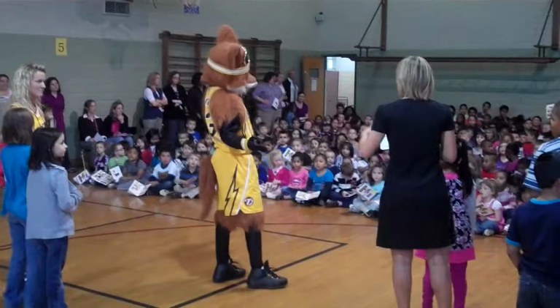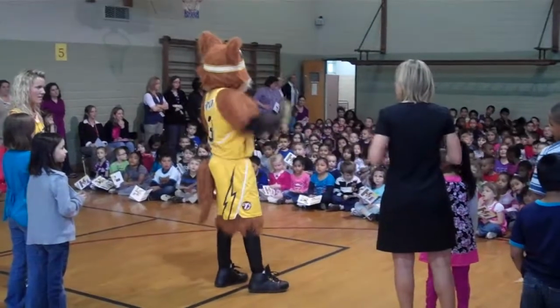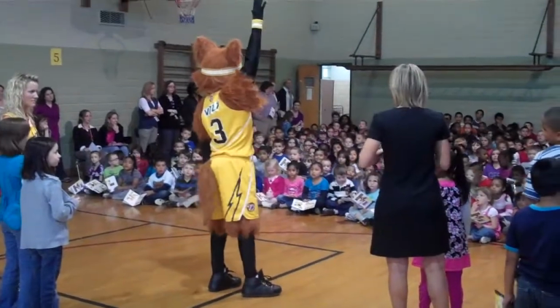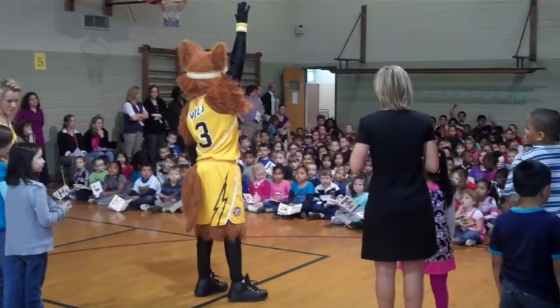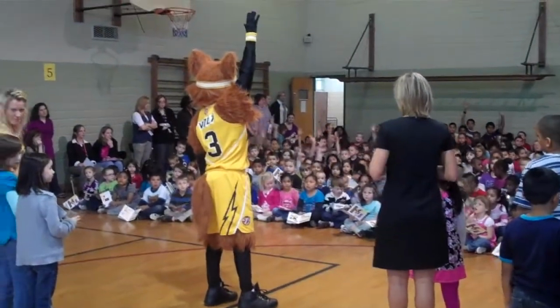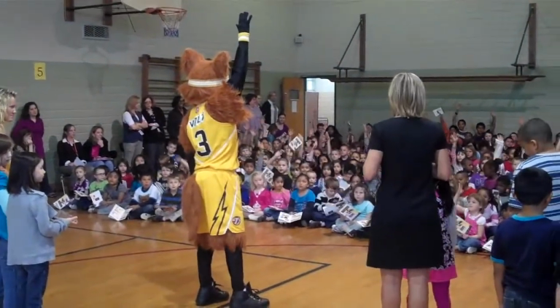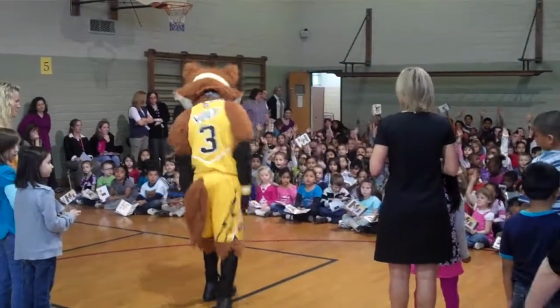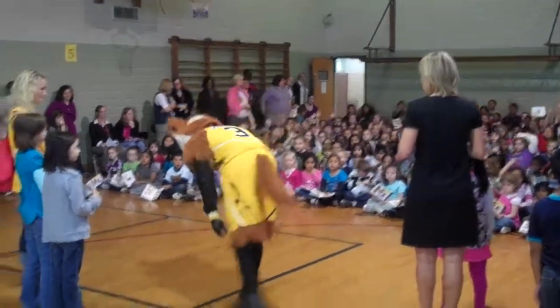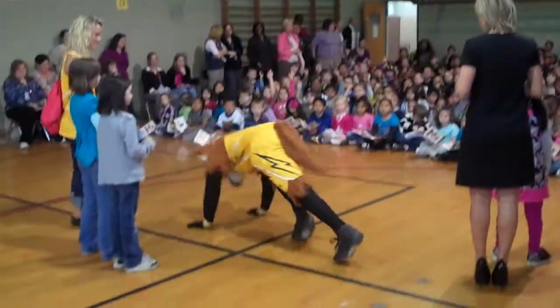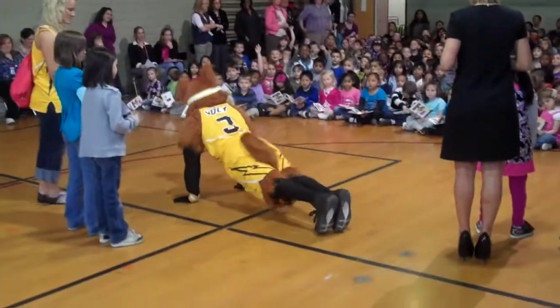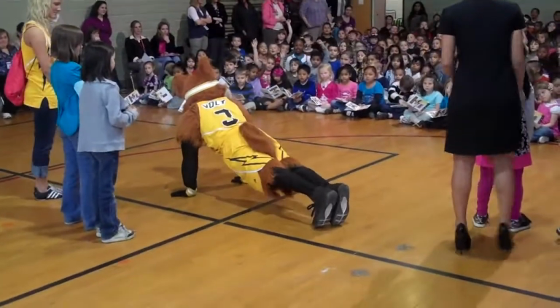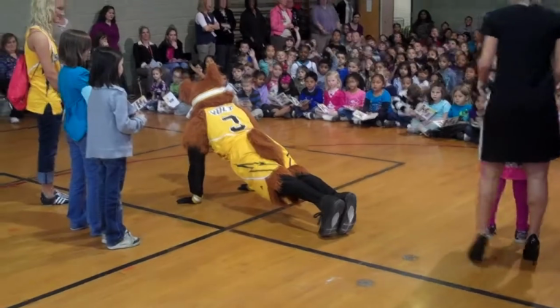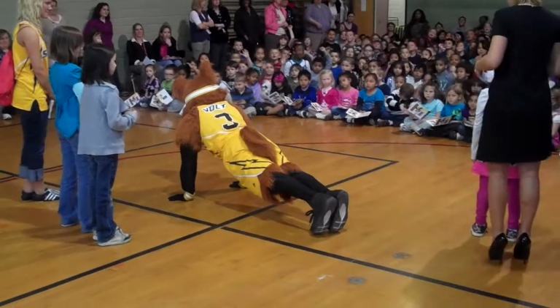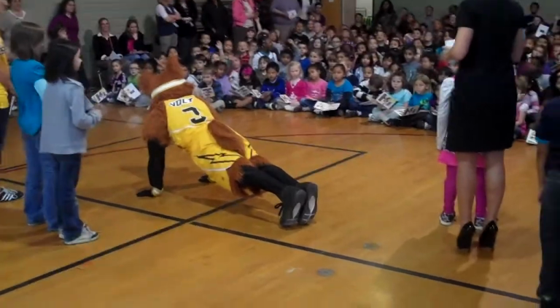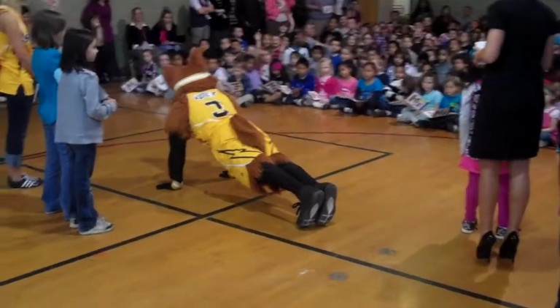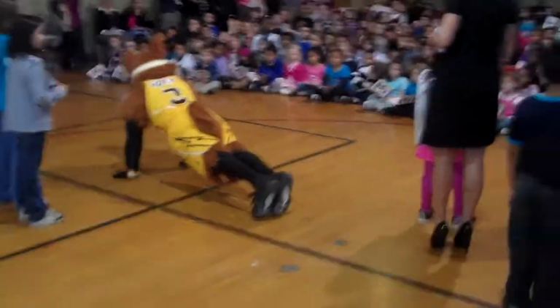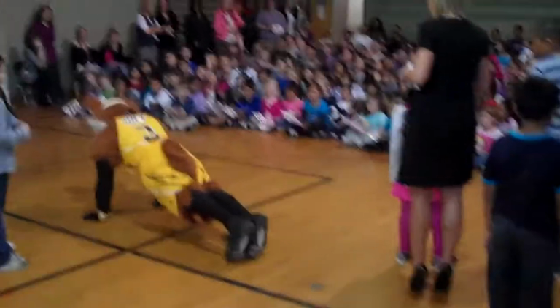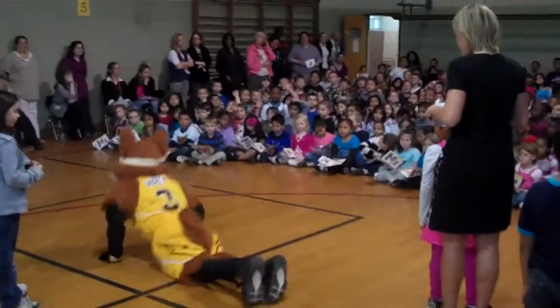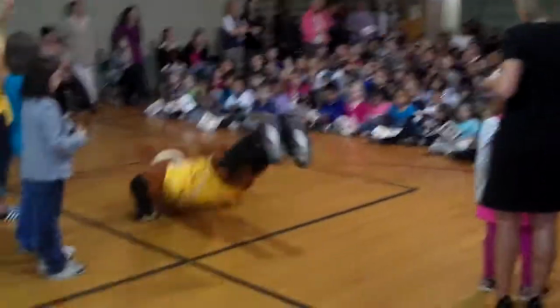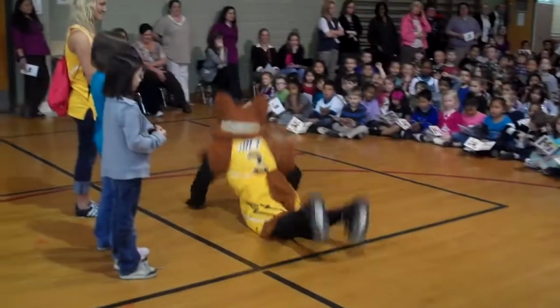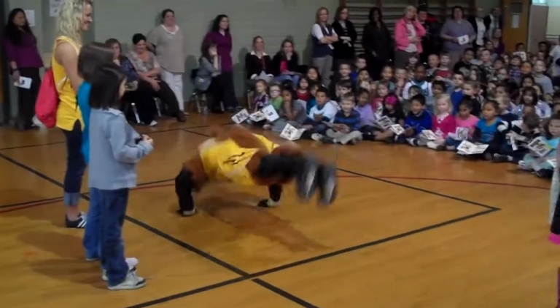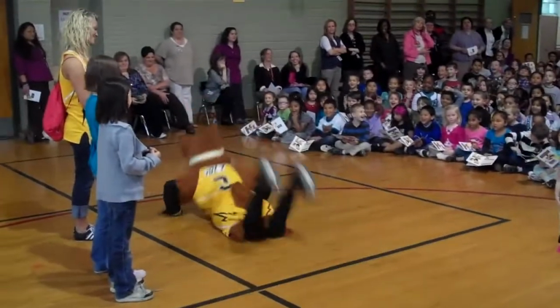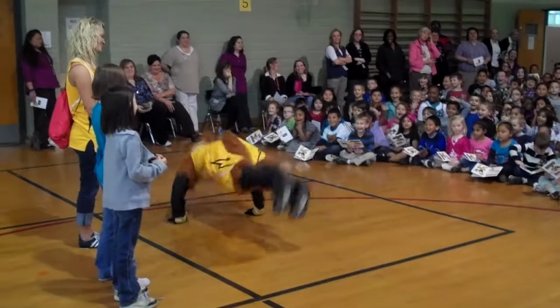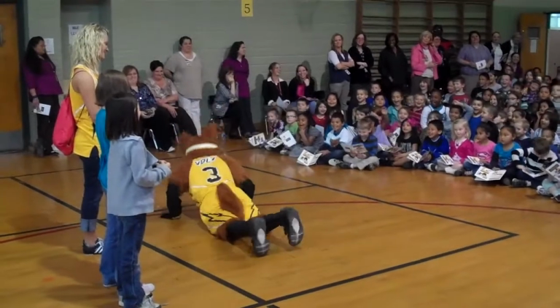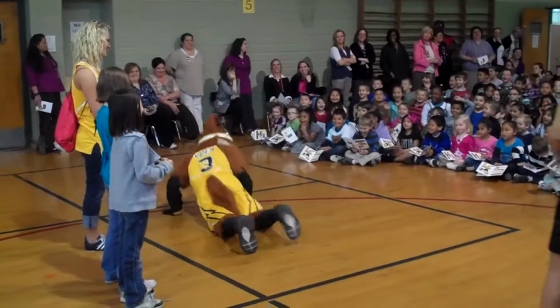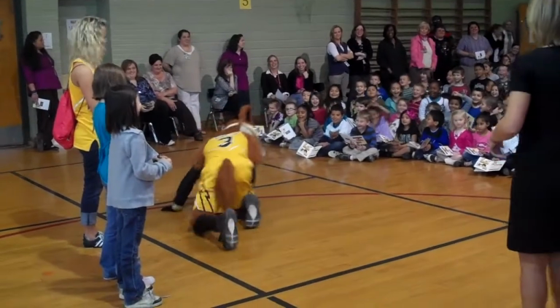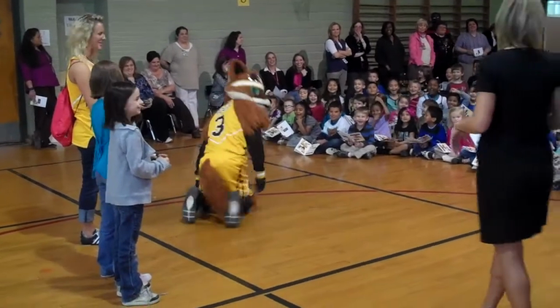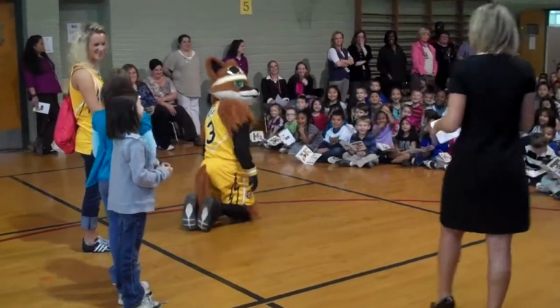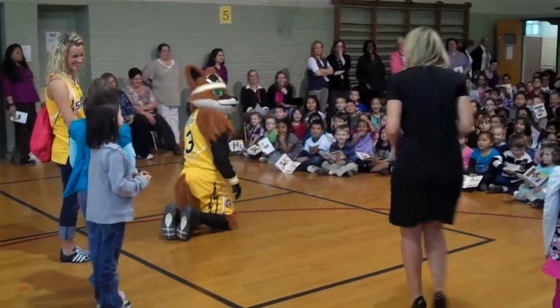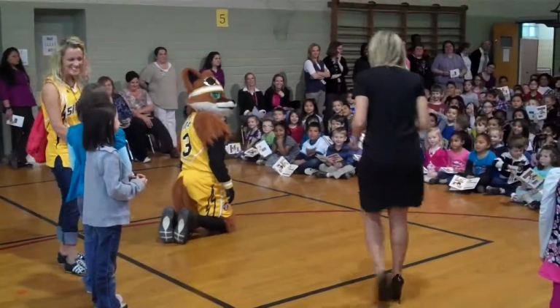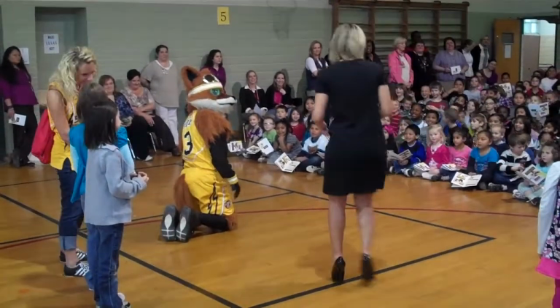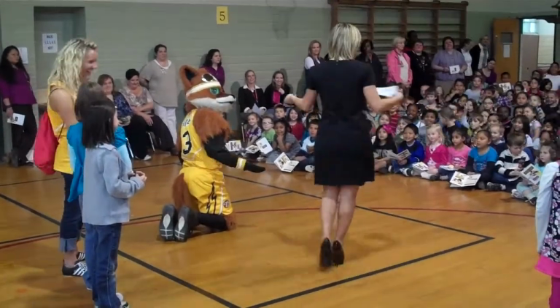Let's go ahead and see how to do a push-up. Okay, arms and body are straight. No. No, that is not a push-up. What is that?